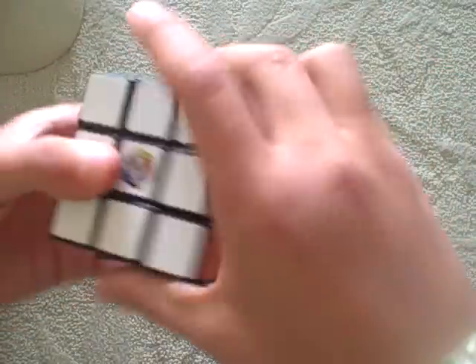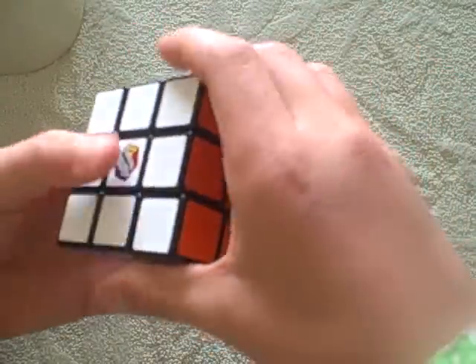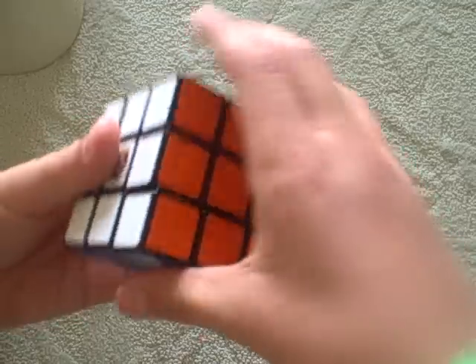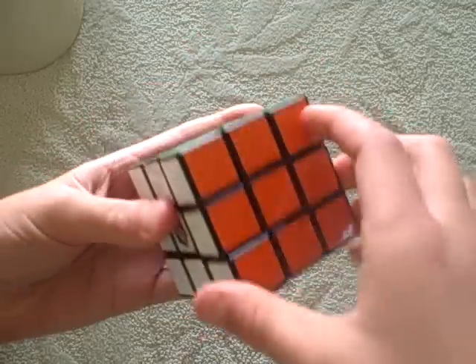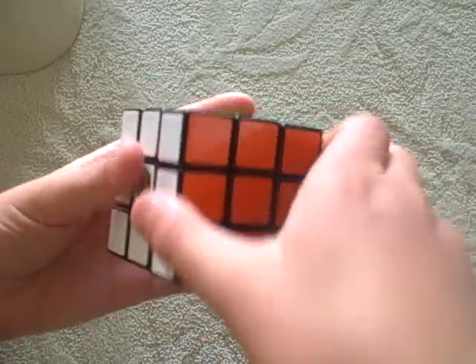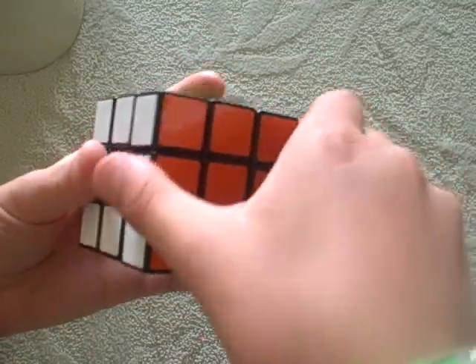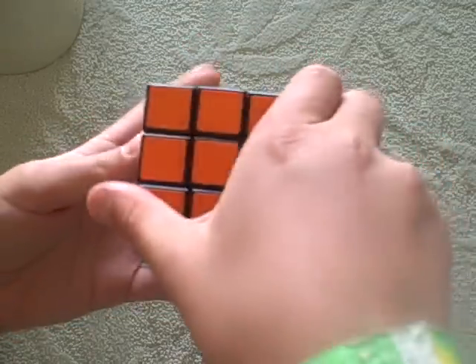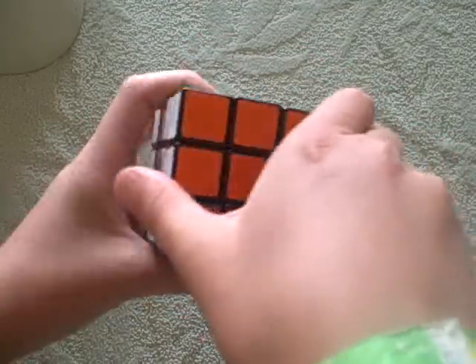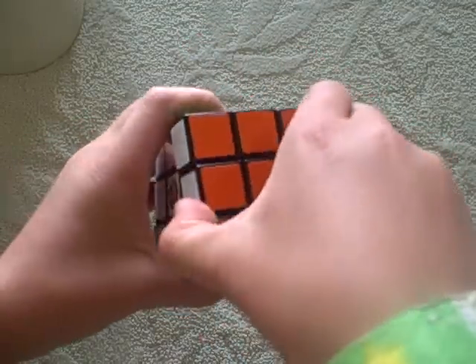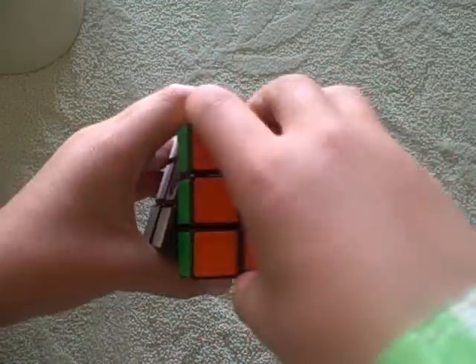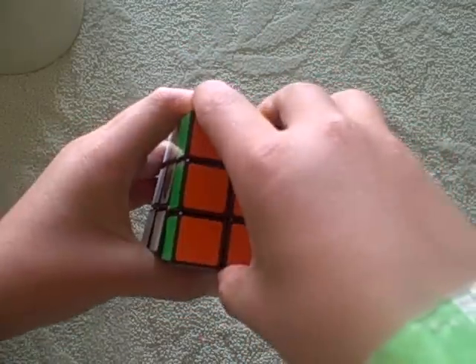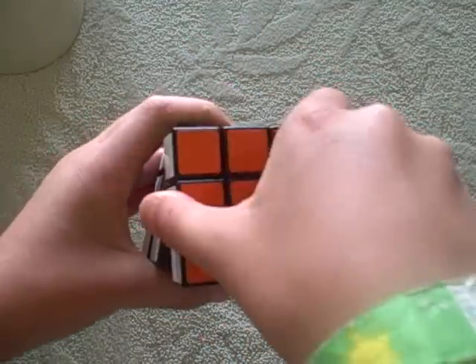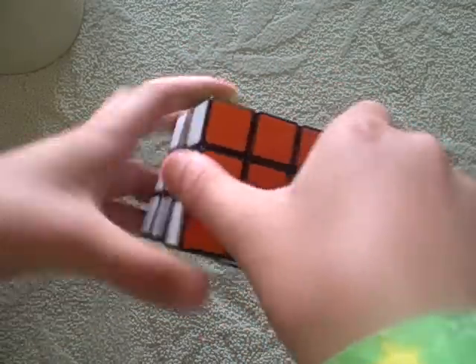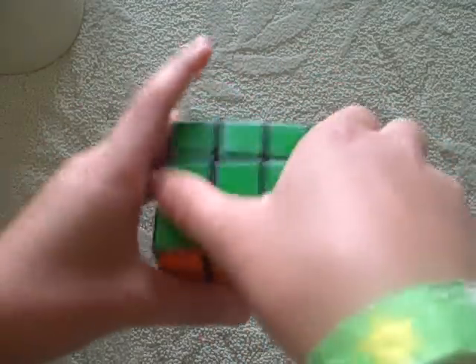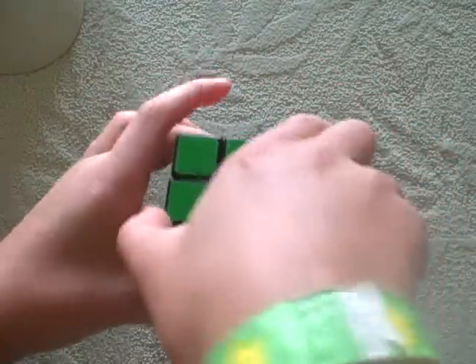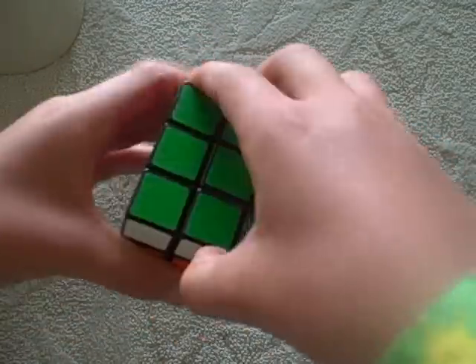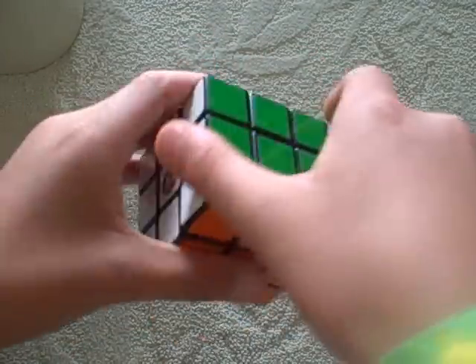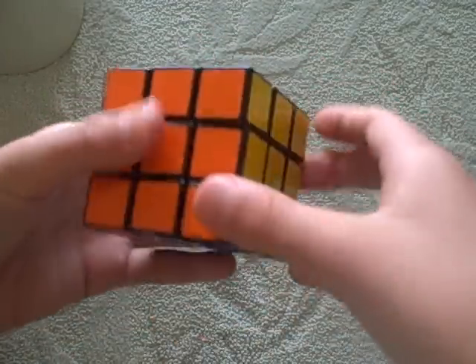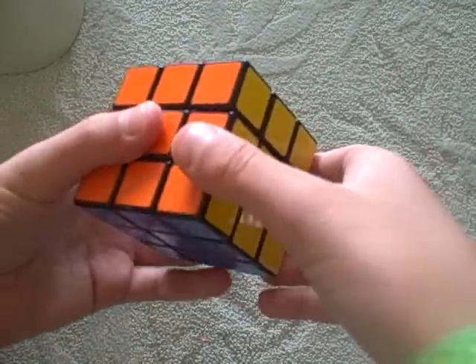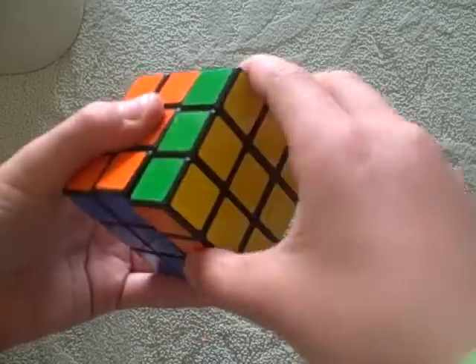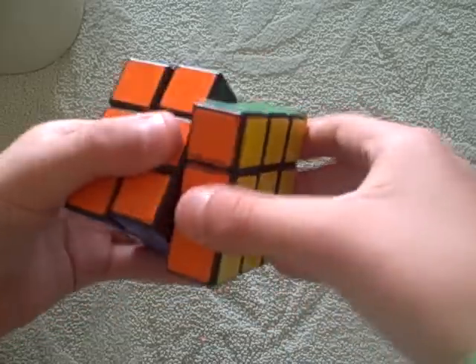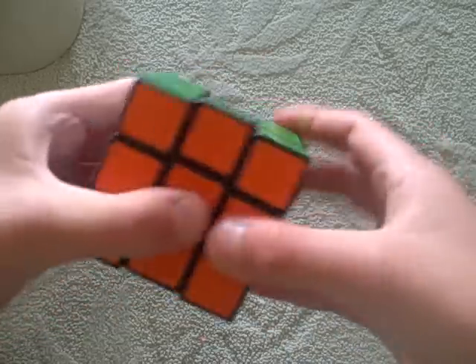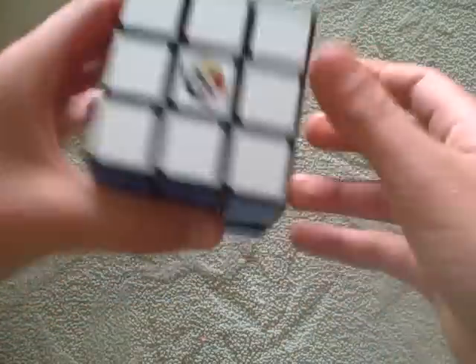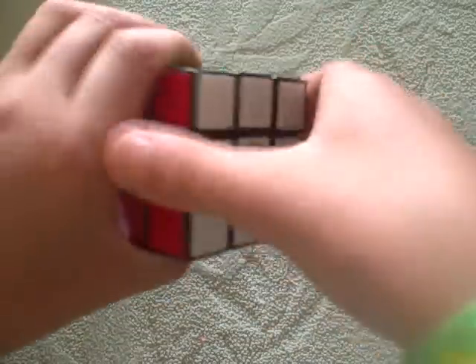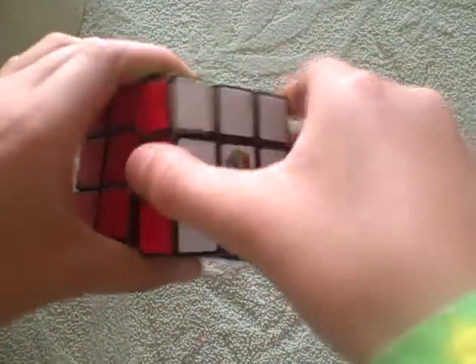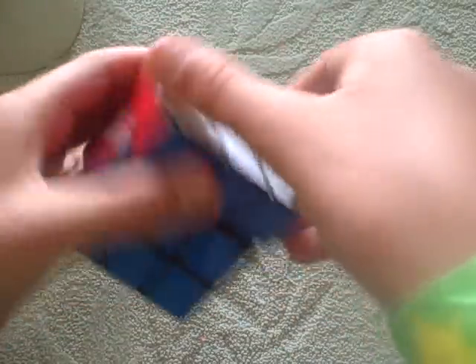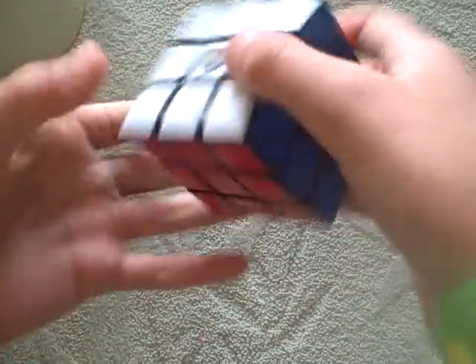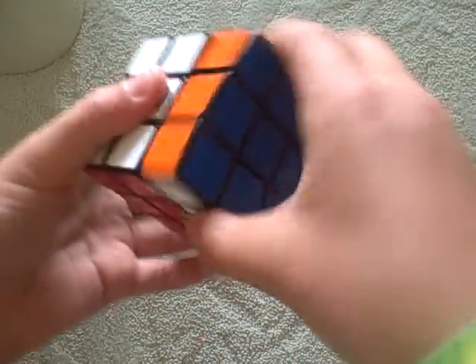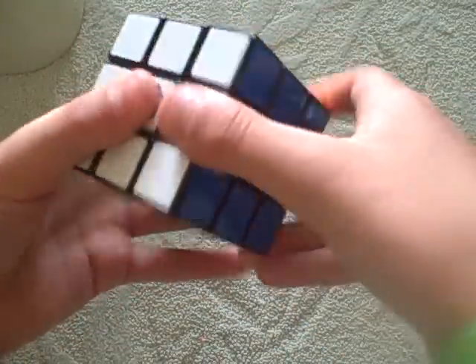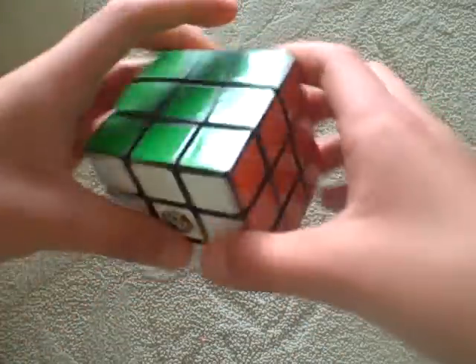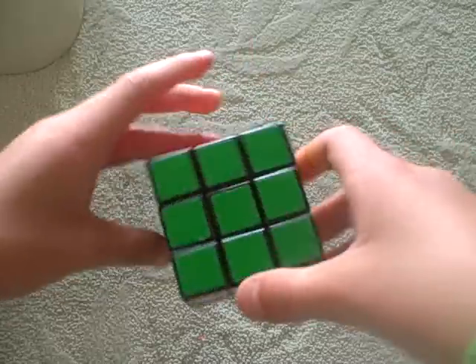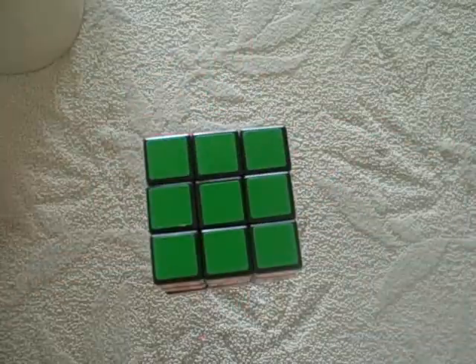And then when I say front inverted, you move the front side counterclockwise as if you were facing it. Up inverted, right inverted, left inverted, down inverted. There you go.